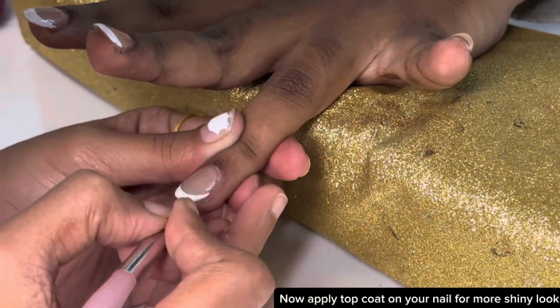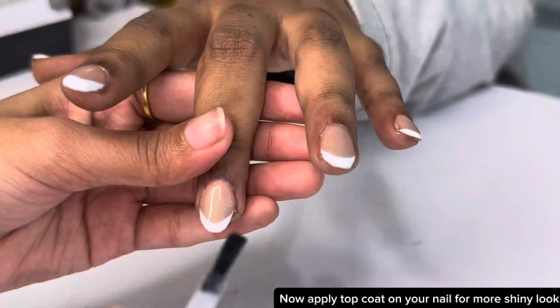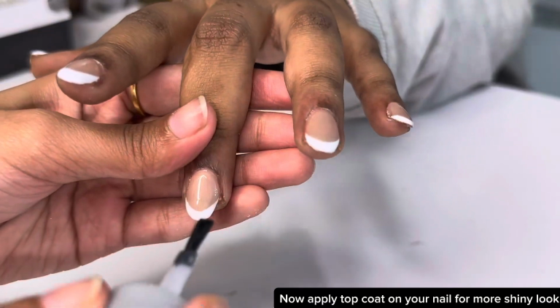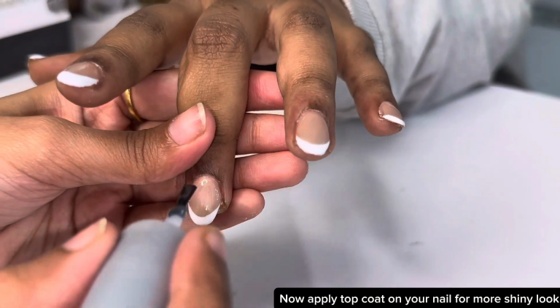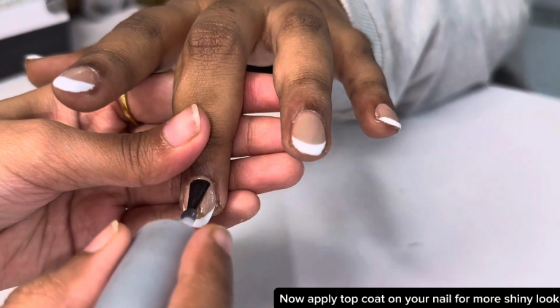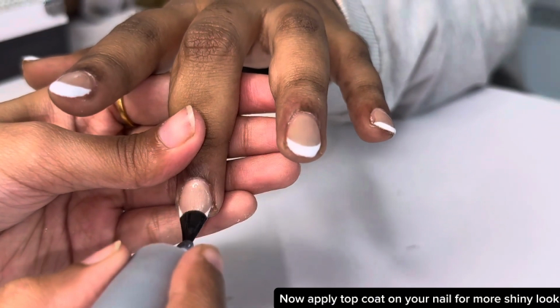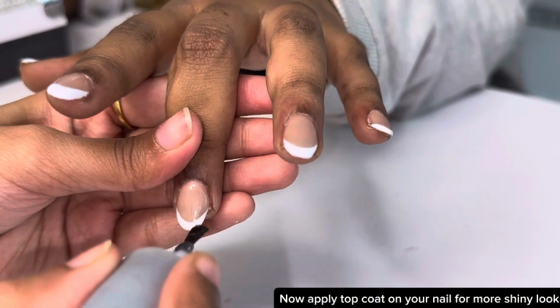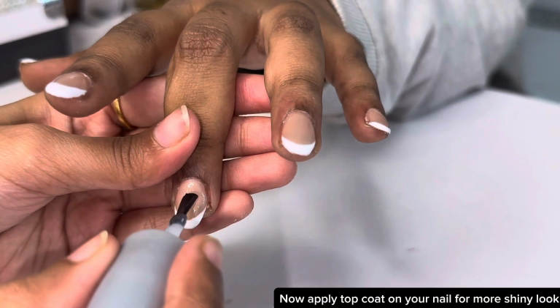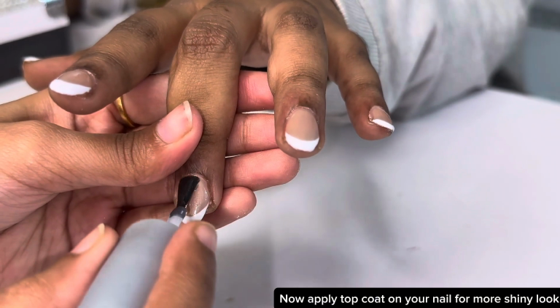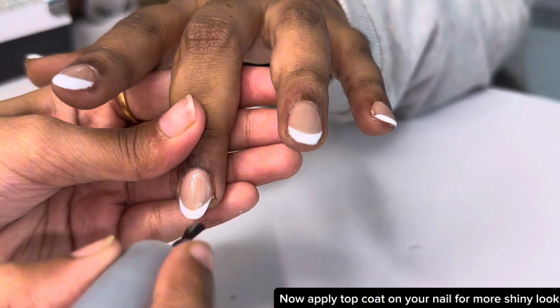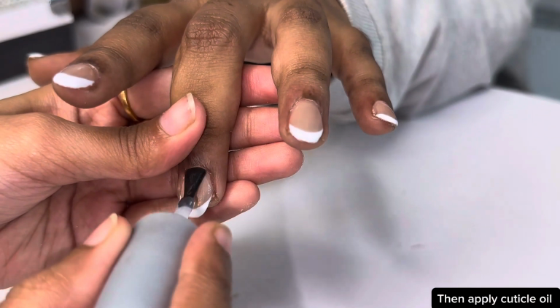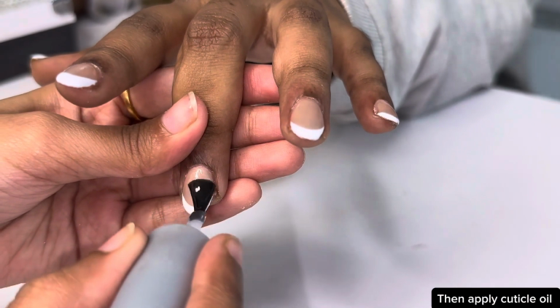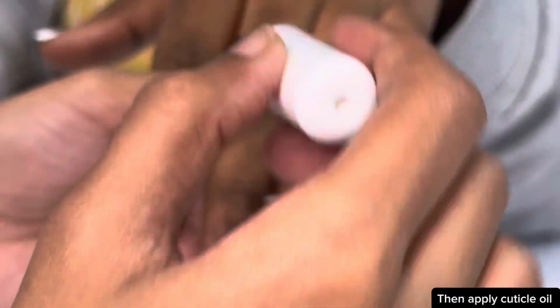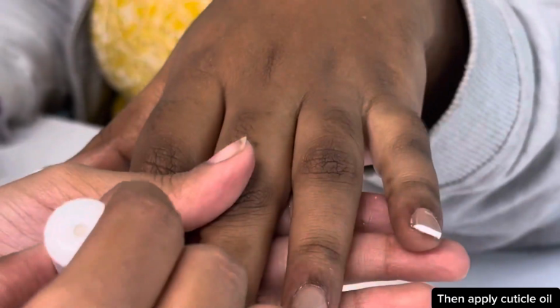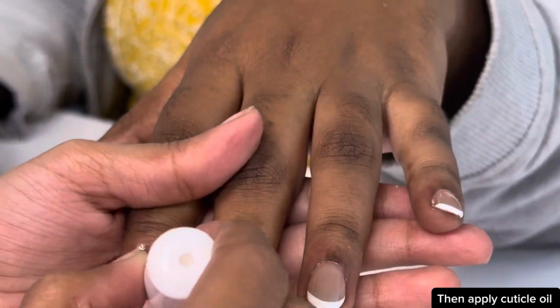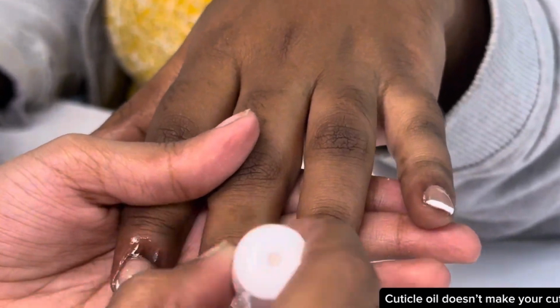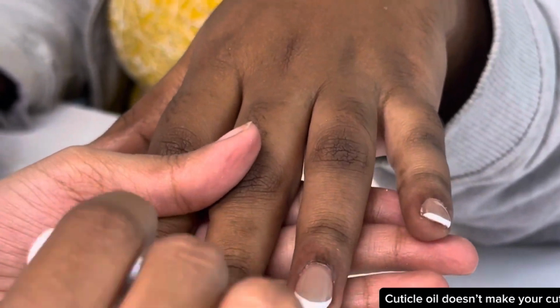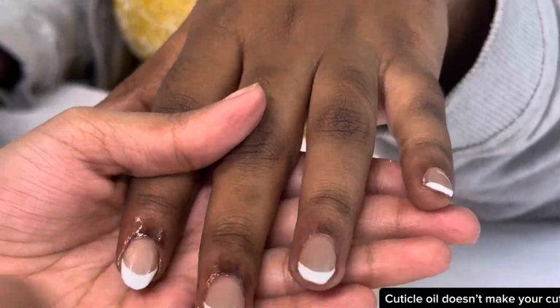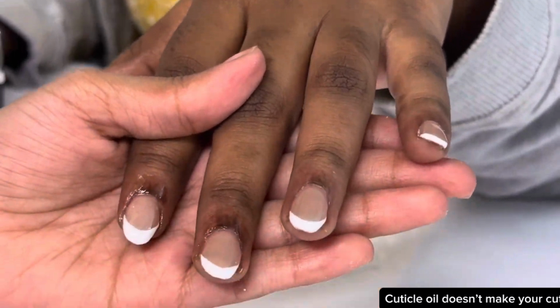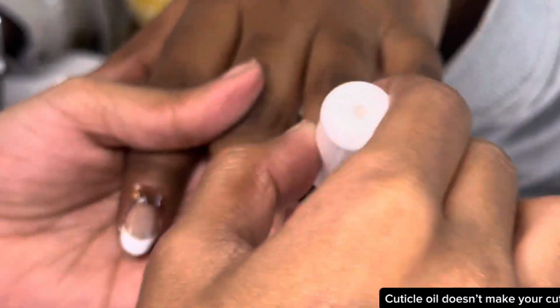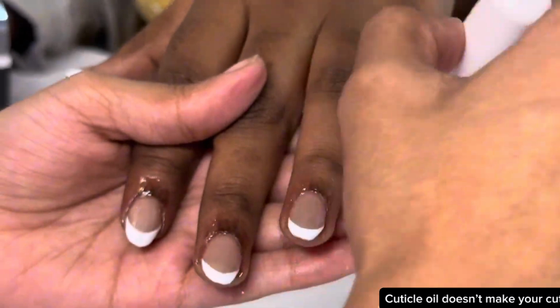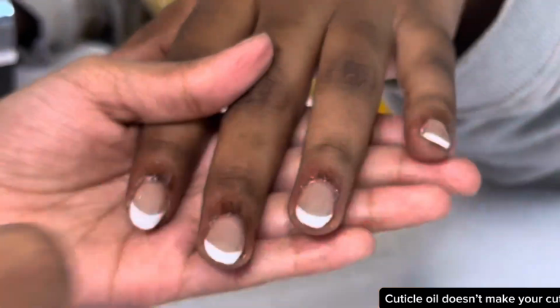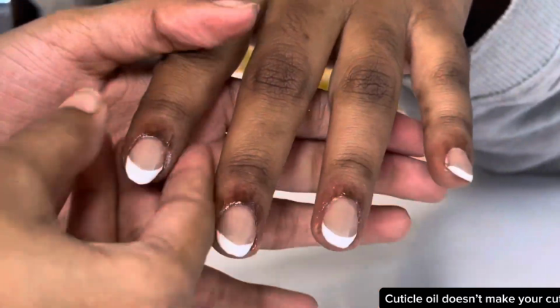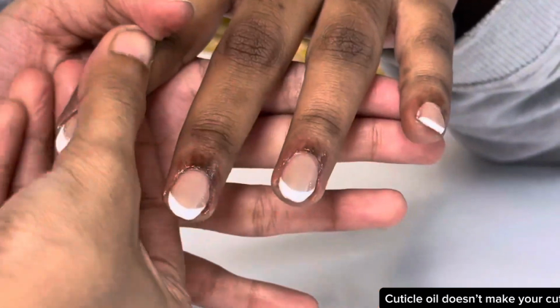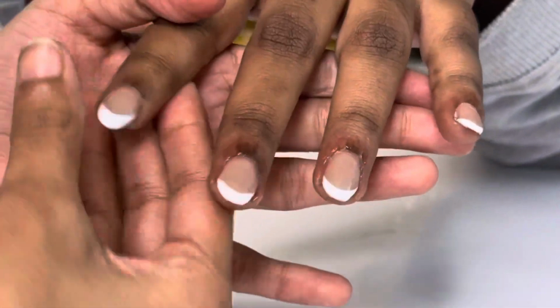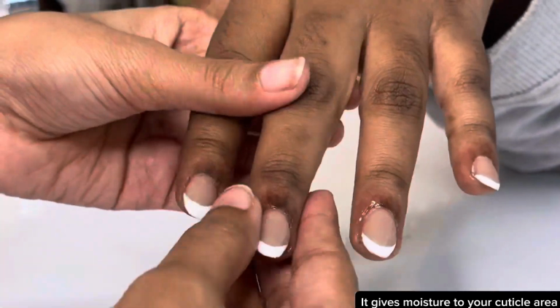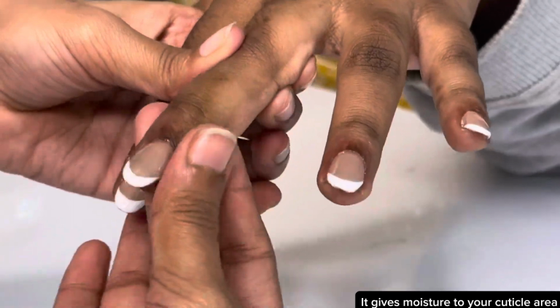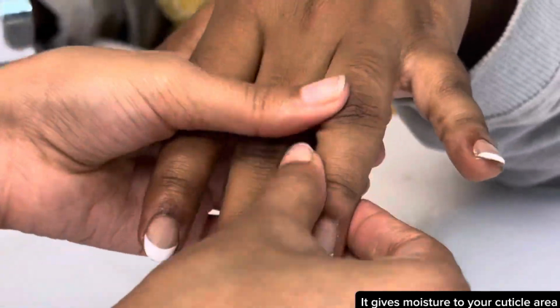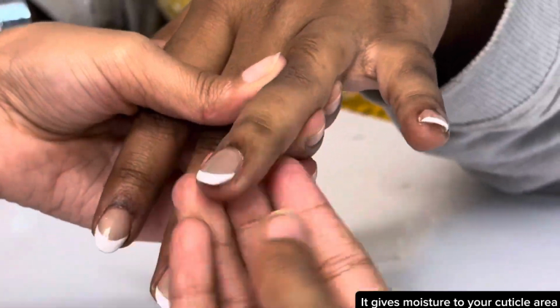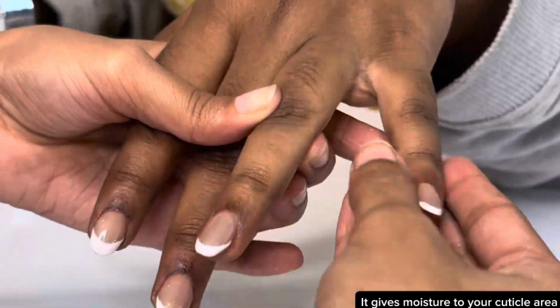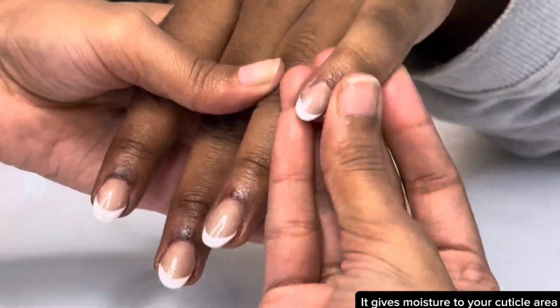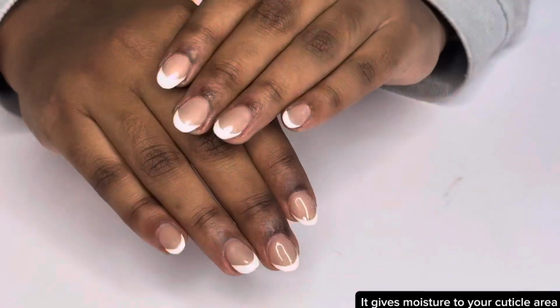Now apply top coat on your nails for a more shiny look. Then apply cuticle oil — cuticle oil keeps your cuticles from drying out and gives moisture to your cuticle area.